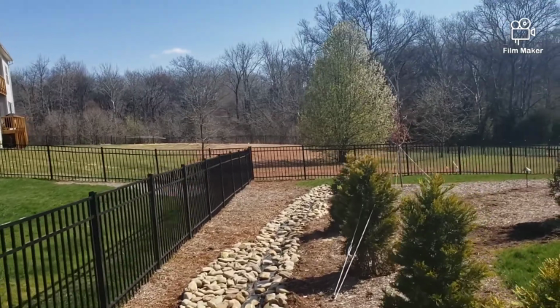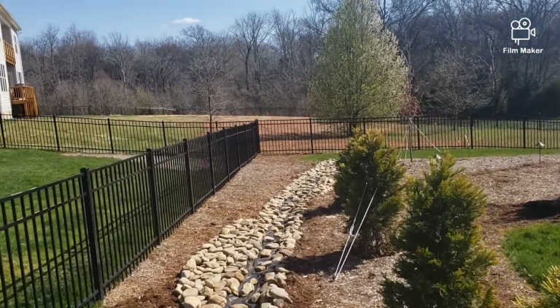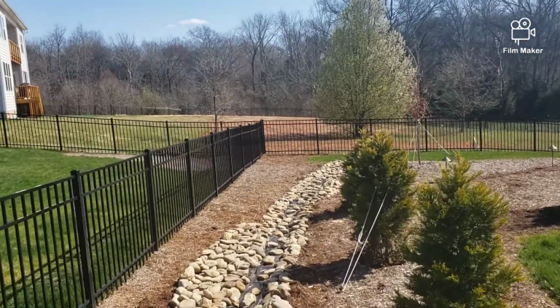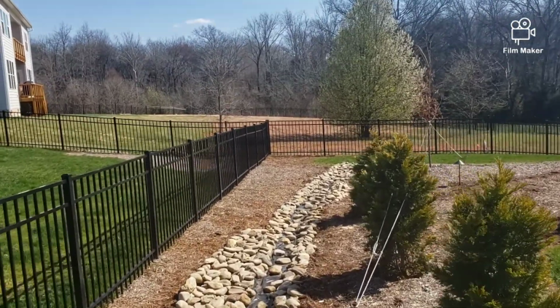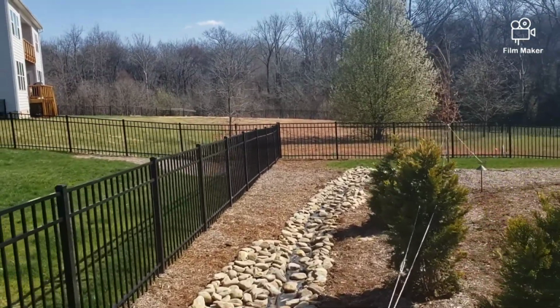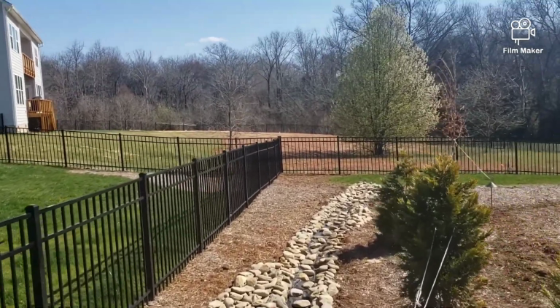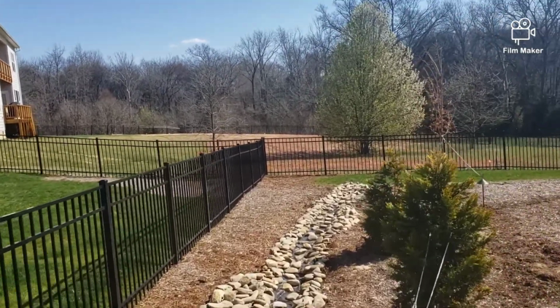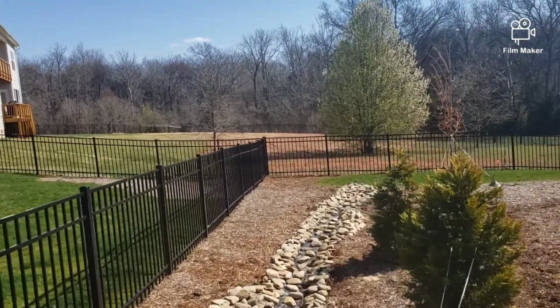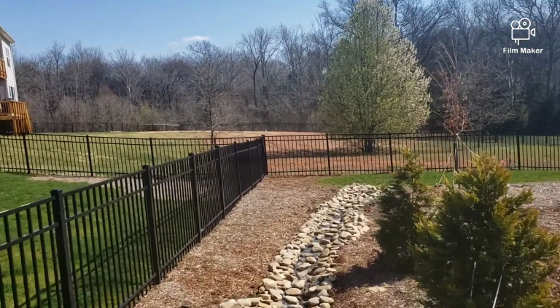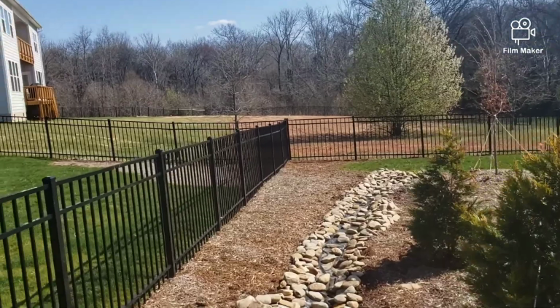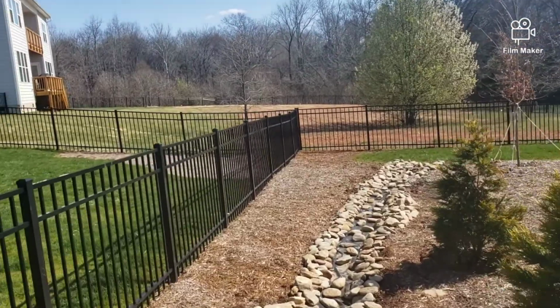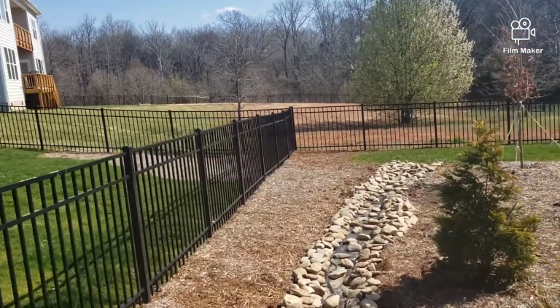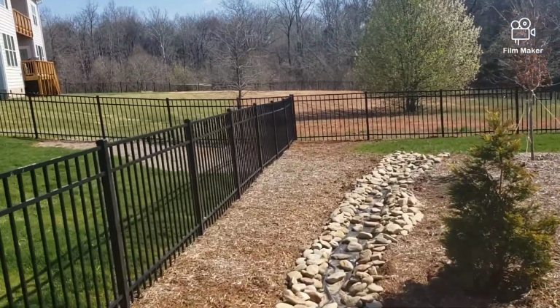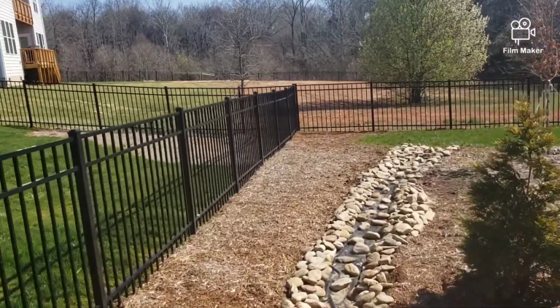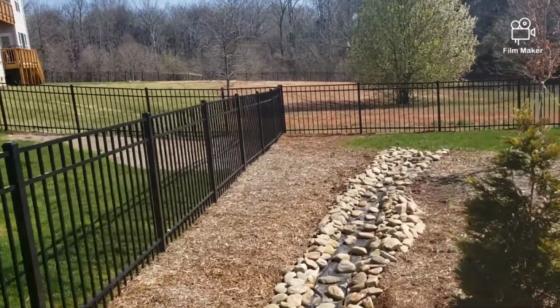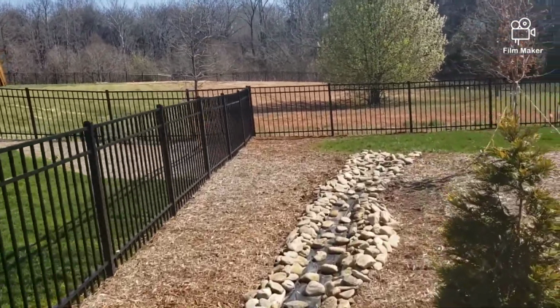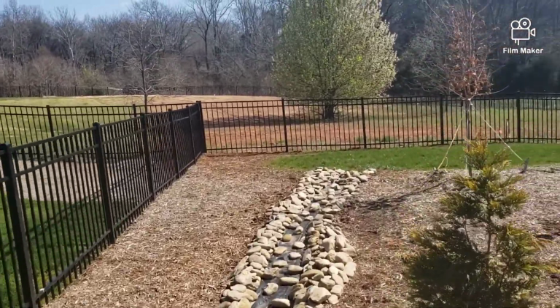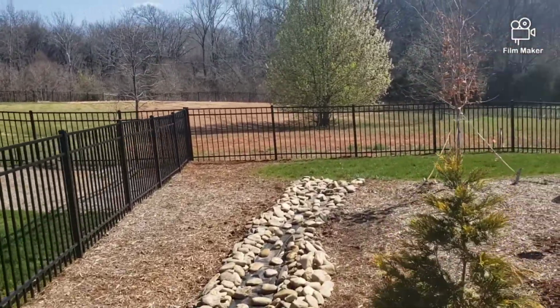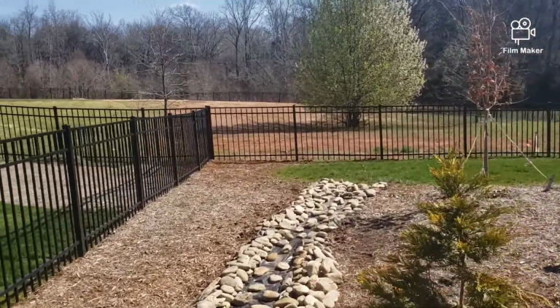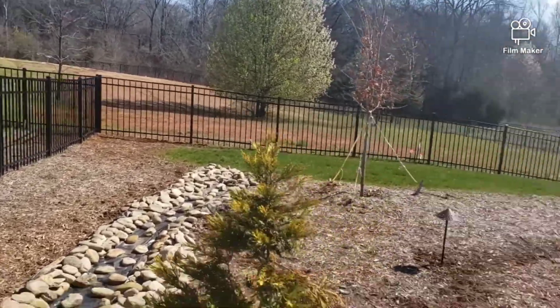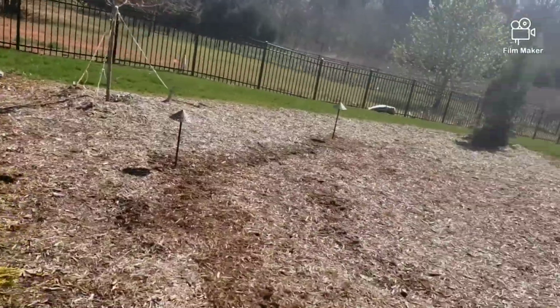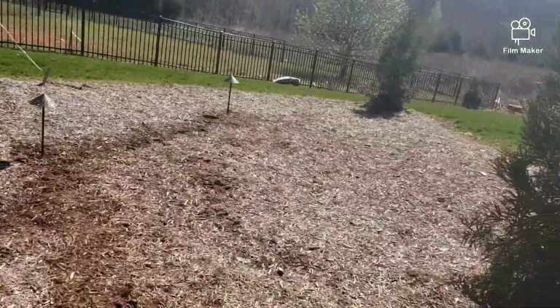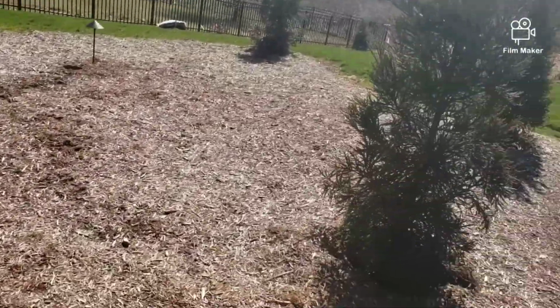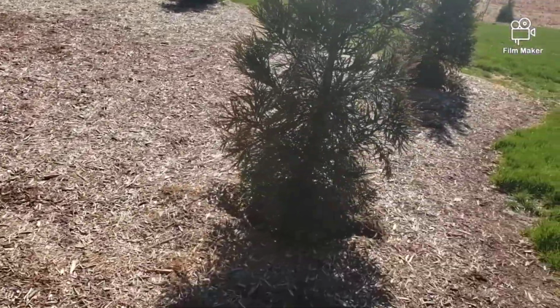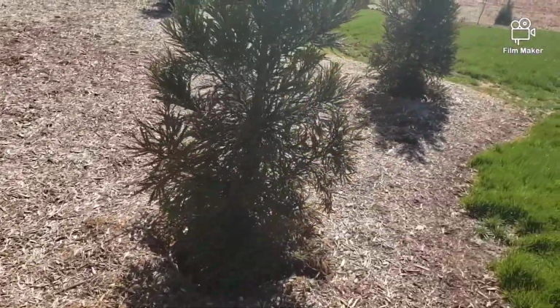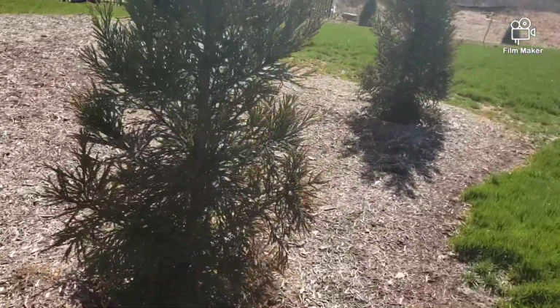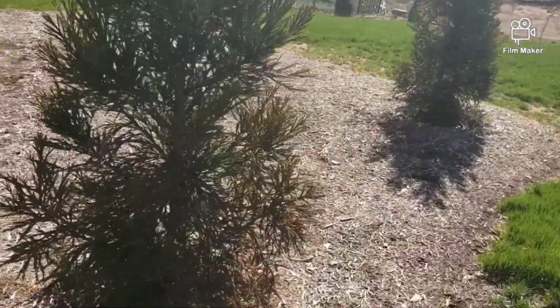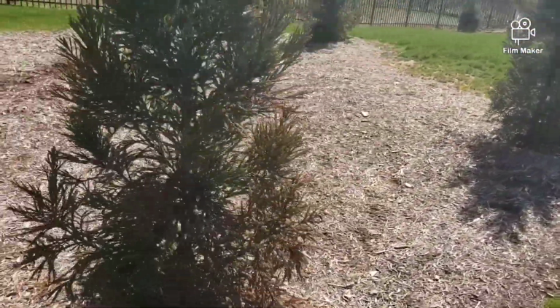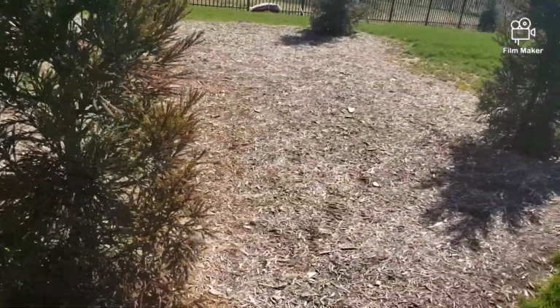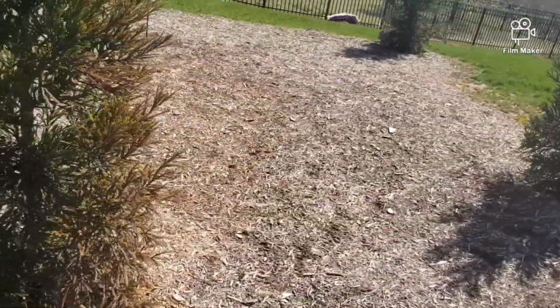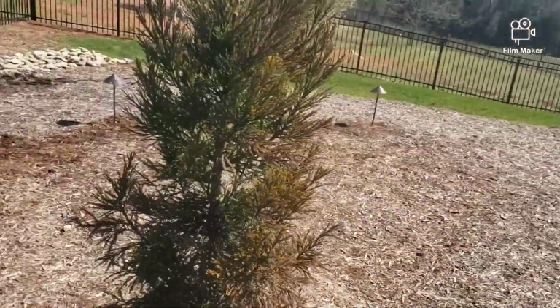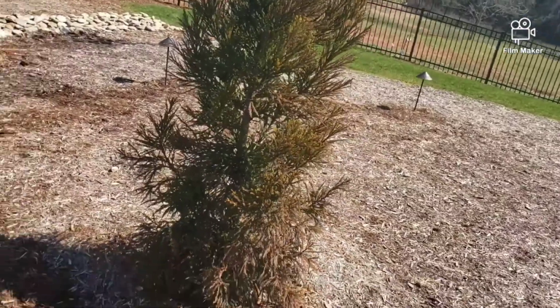I'm really glad that Pete did a video on his cryptomeria that he has there in his landscaping. We have two or three cryptomeria here. Let me back up a little bit and get a better look at them.